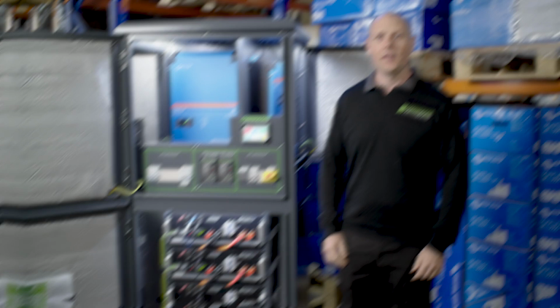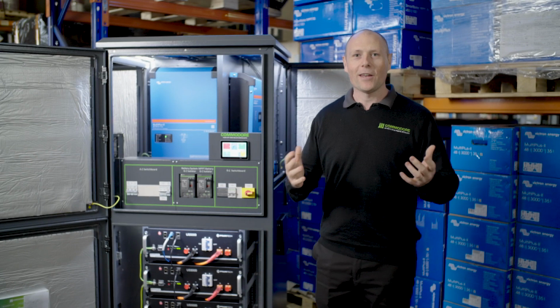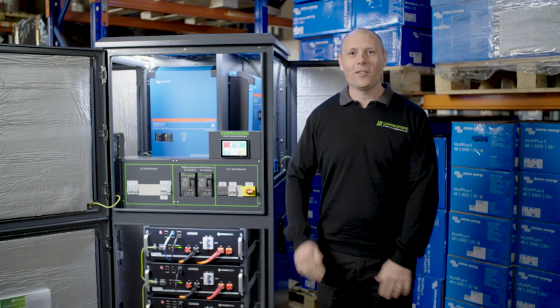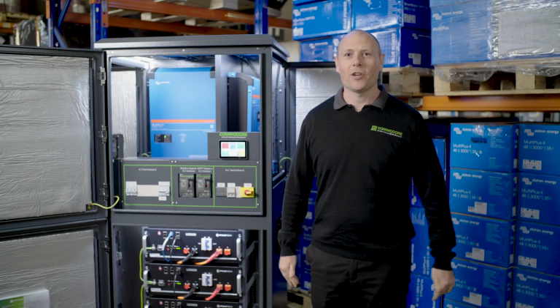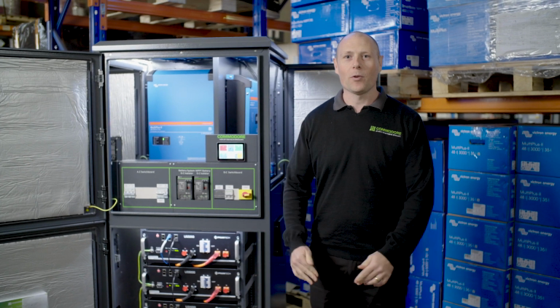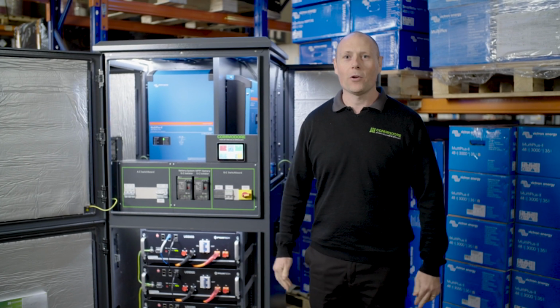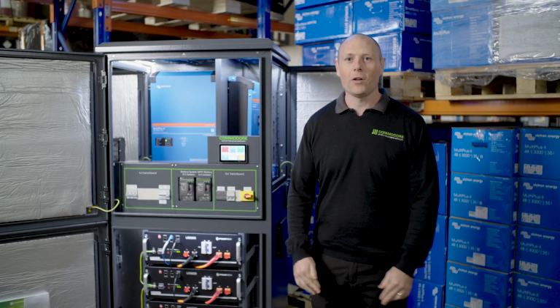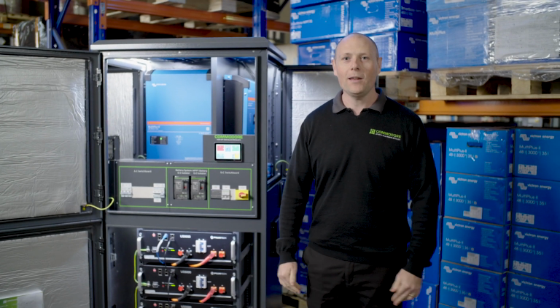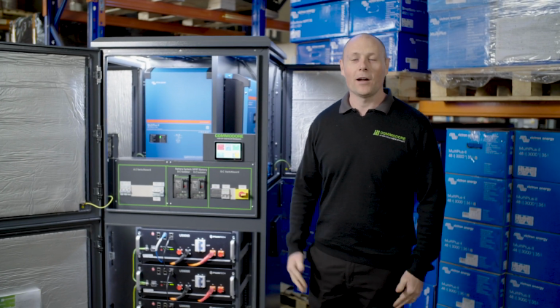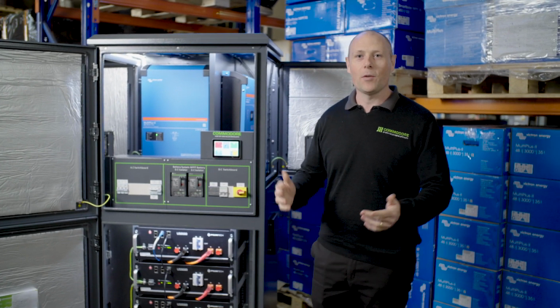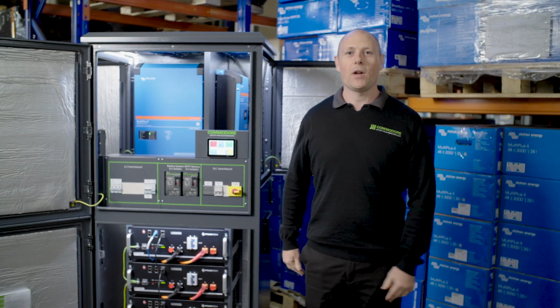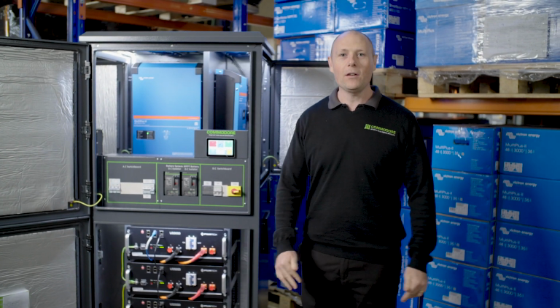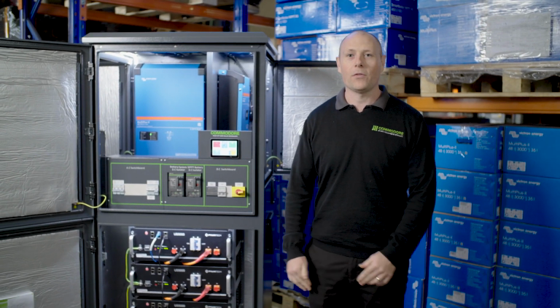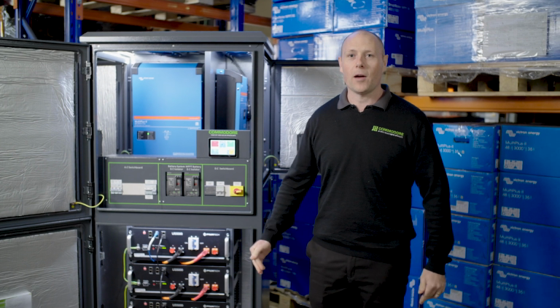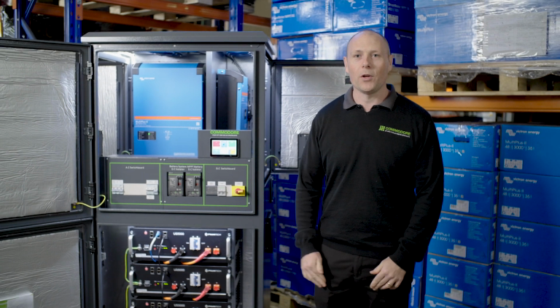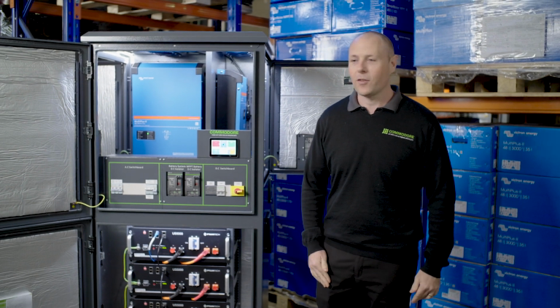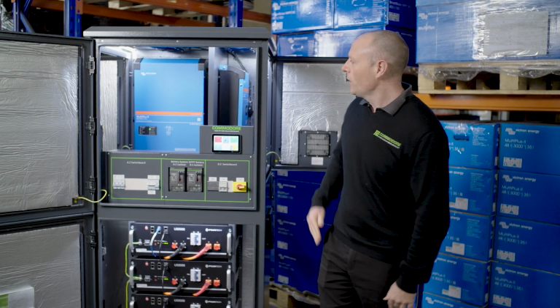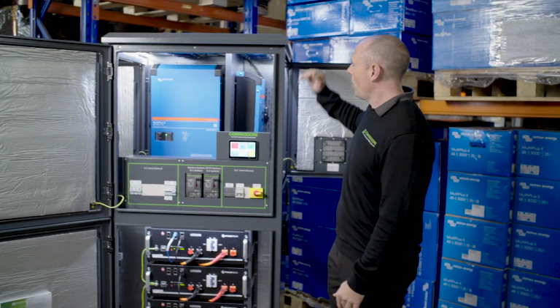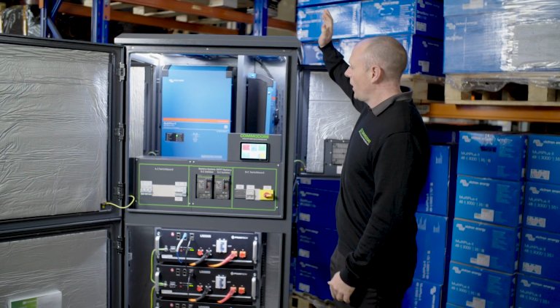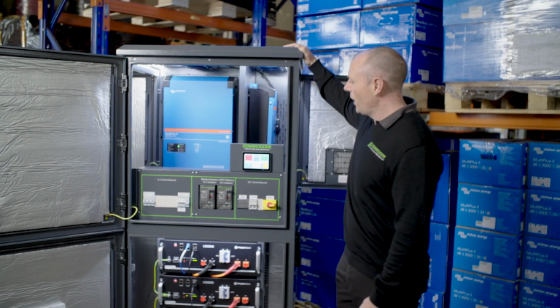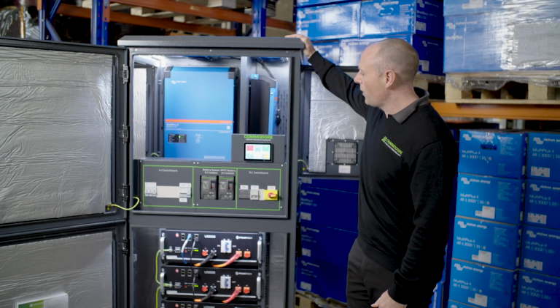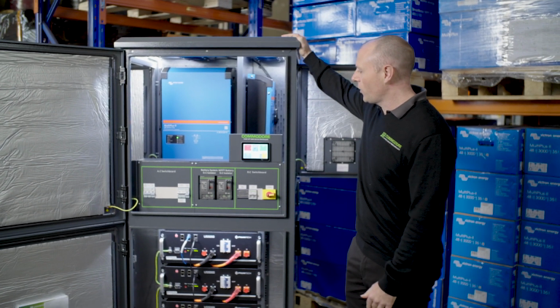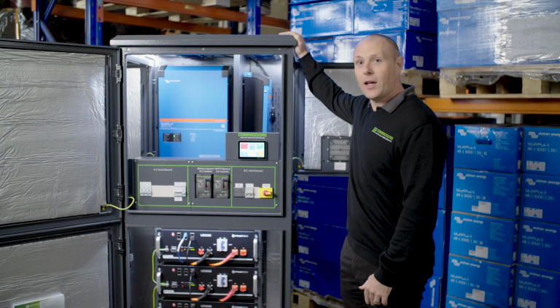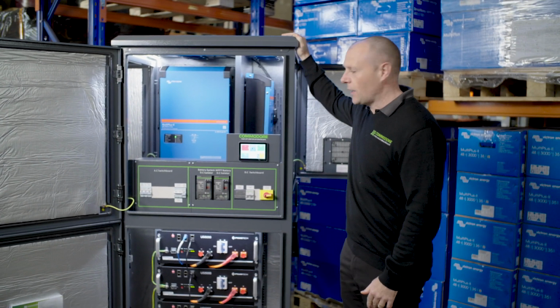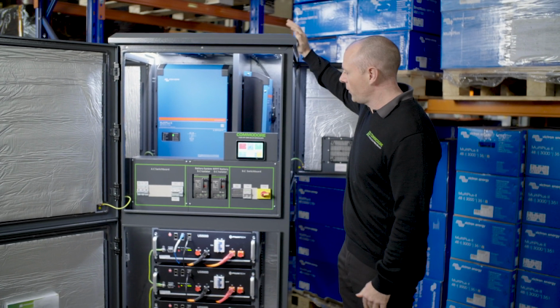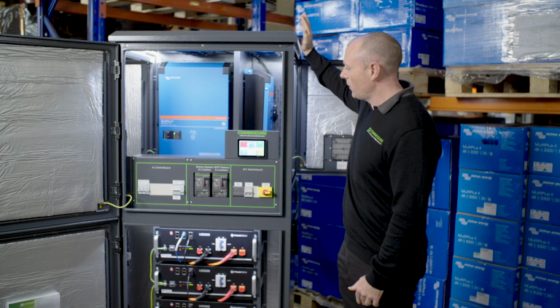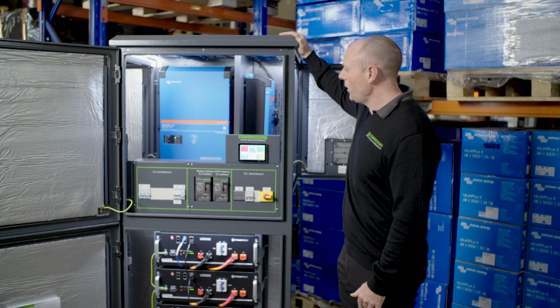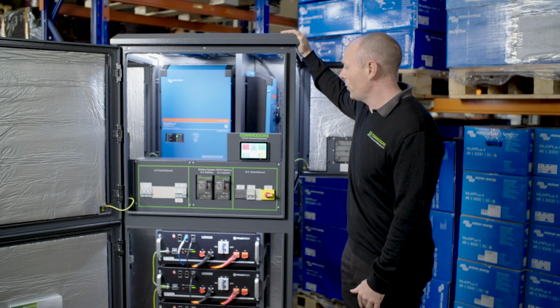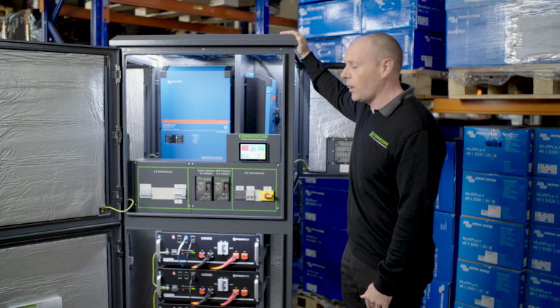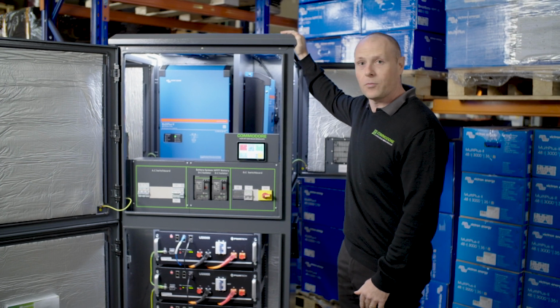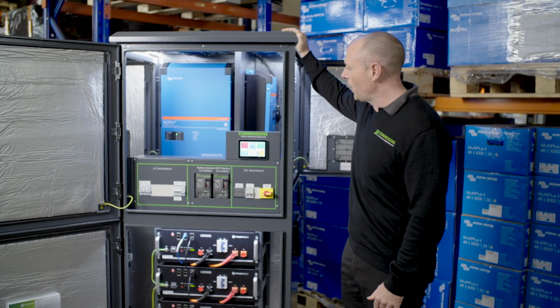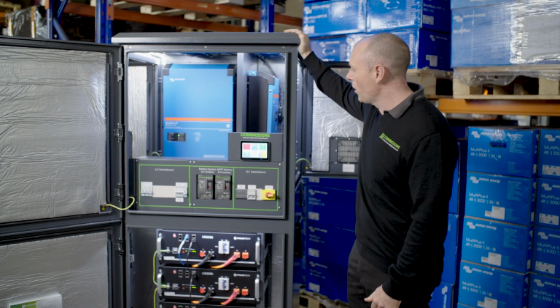G'day guys, it's James from Commodore Solar here. I'm going to give you a bit of a rundown on one of our PowerHub units. We've got our standard PowerHub size here. This is a pretty typical size for a small to medium home.